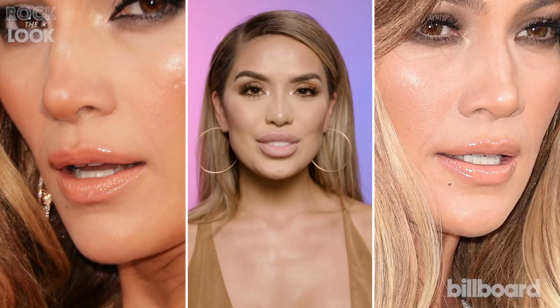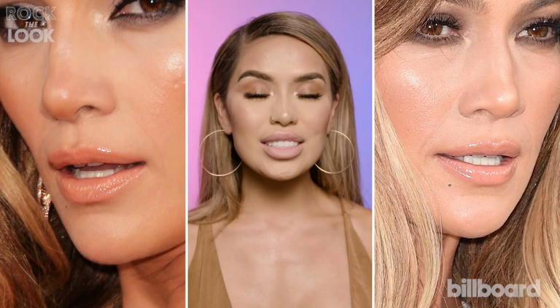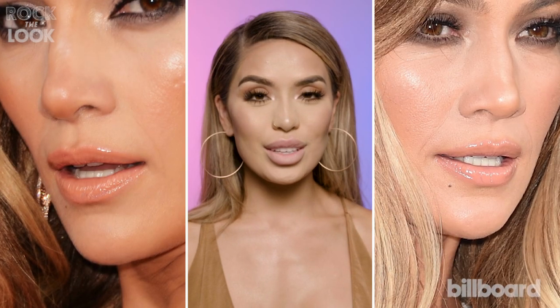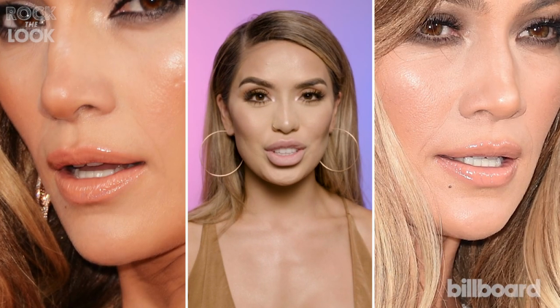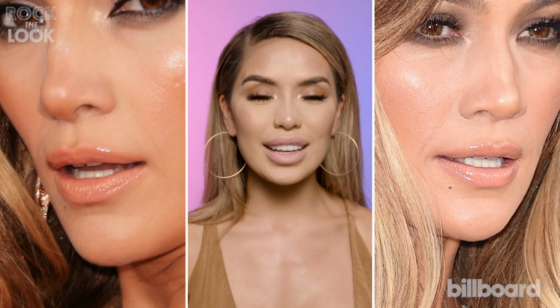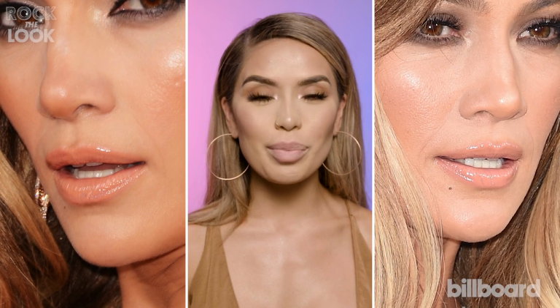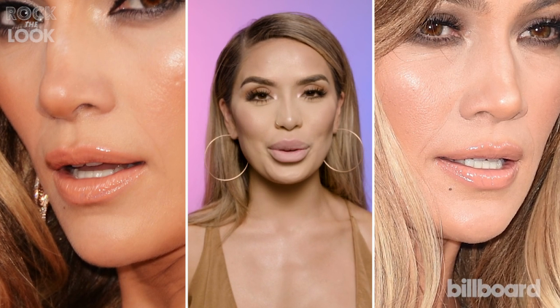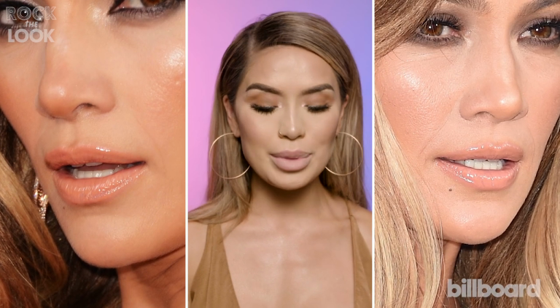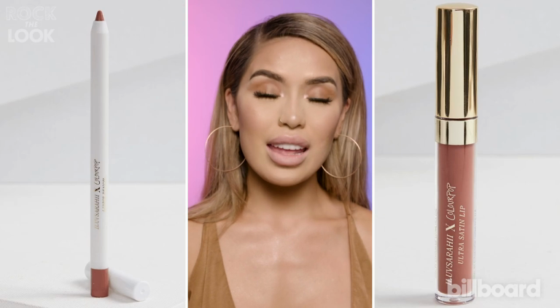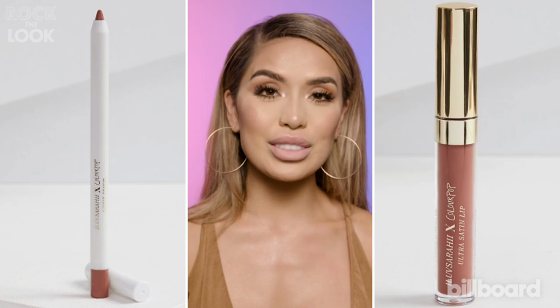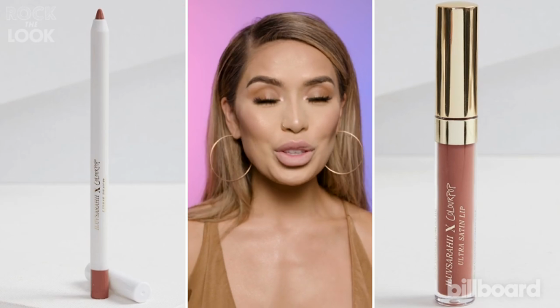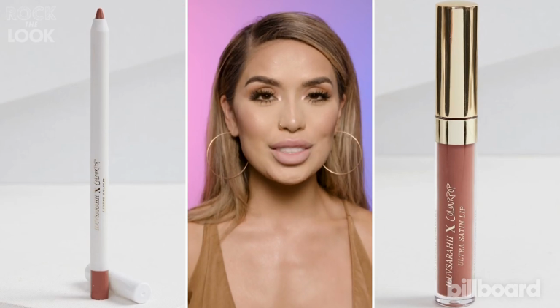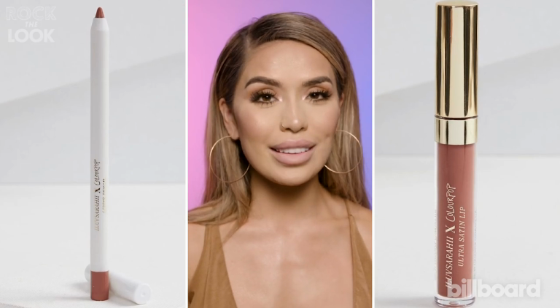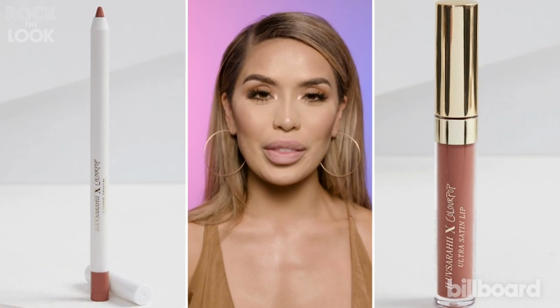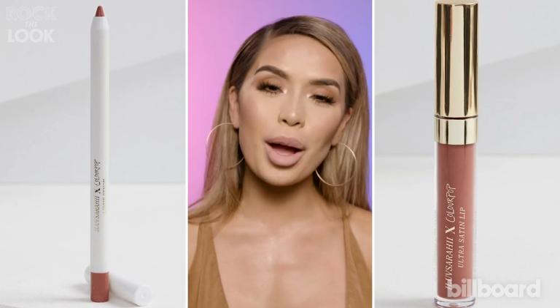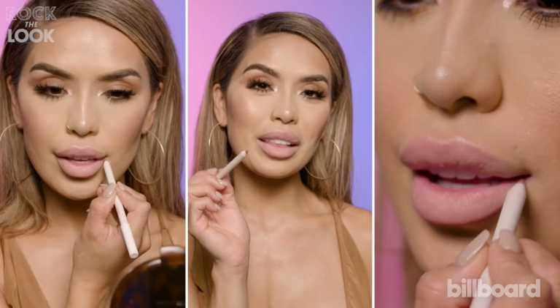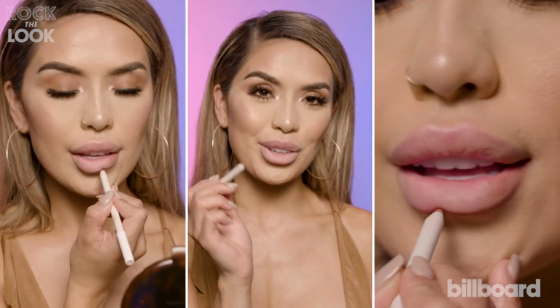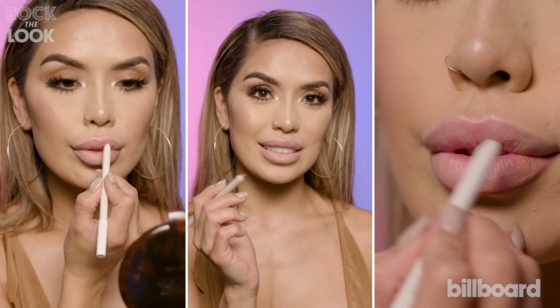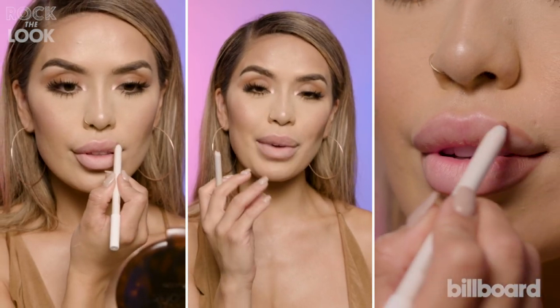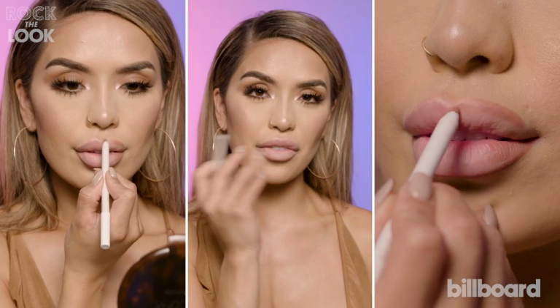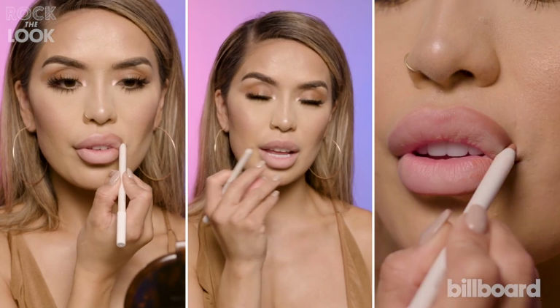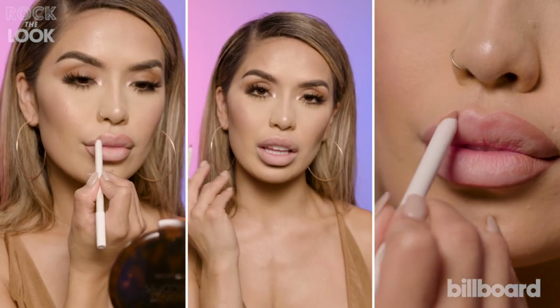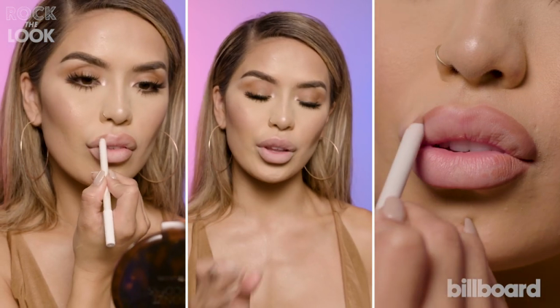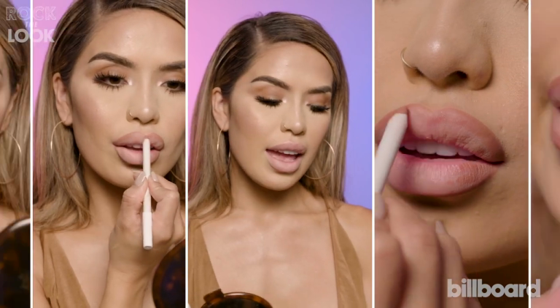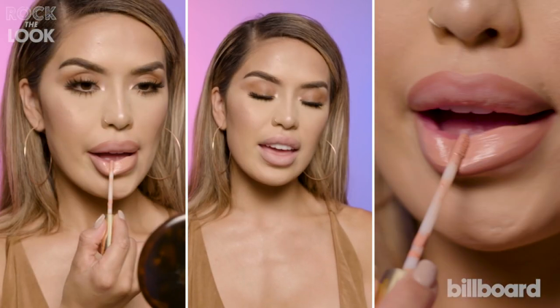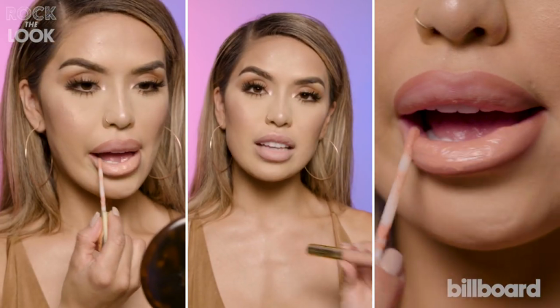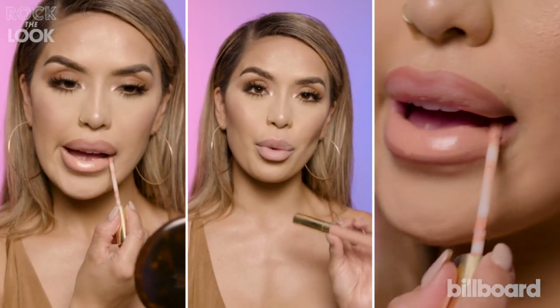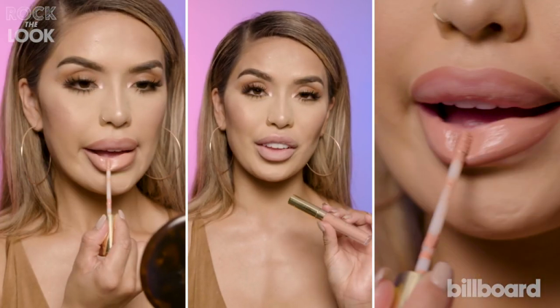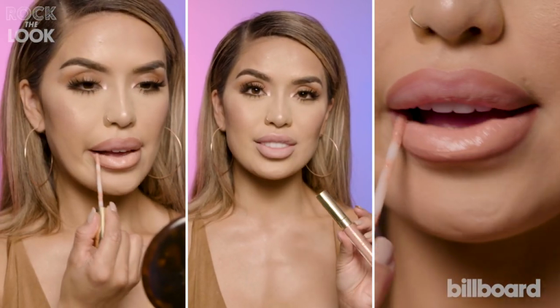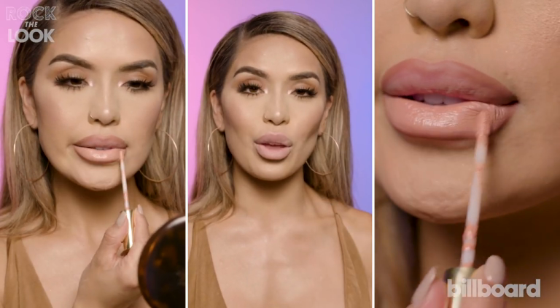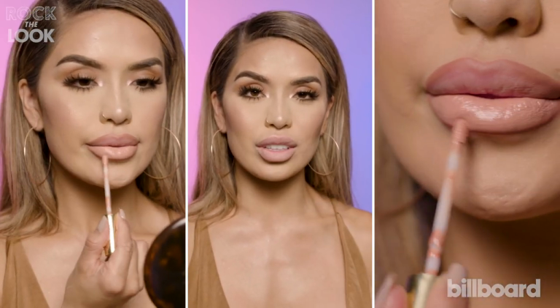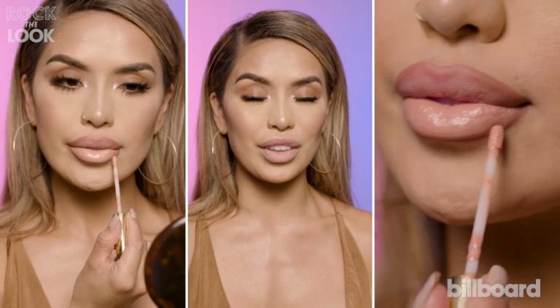To finish J-Lo's signature look, it's all about the nude lips. I'm going to be using two new products from my collection with ColourPop: the Lip Pencil Curvy, that's going to give my lips definition and make them look a little fuller, and then I'm going to top it off with the Curvy lip gloss to give it the ultra nude finish.